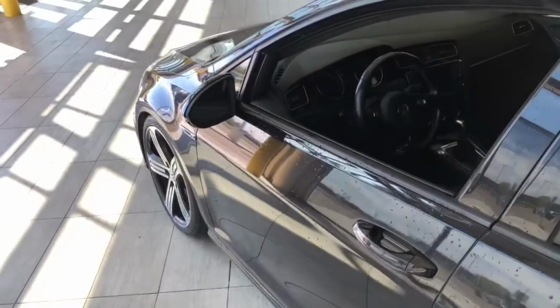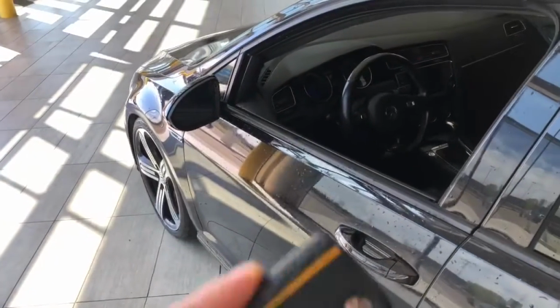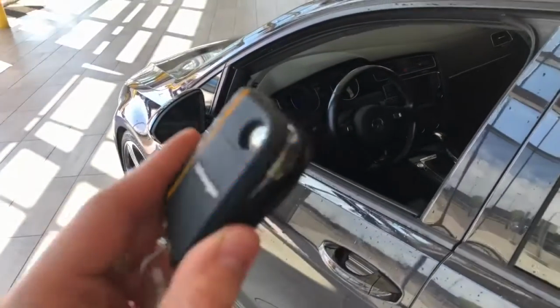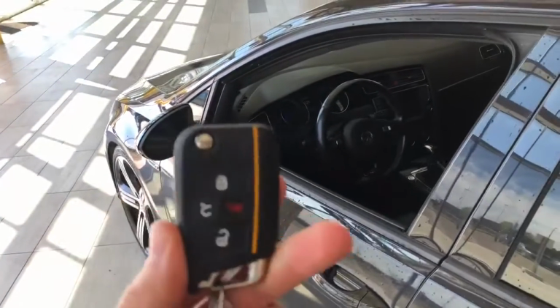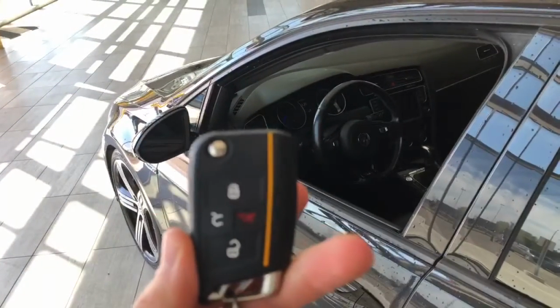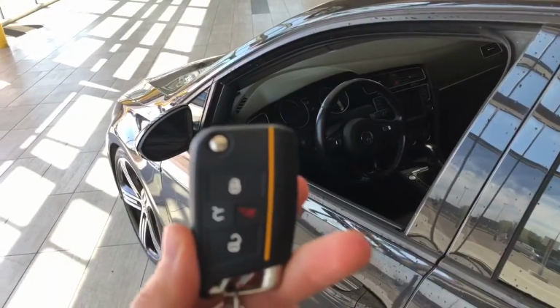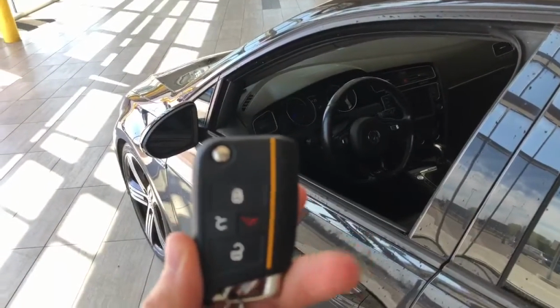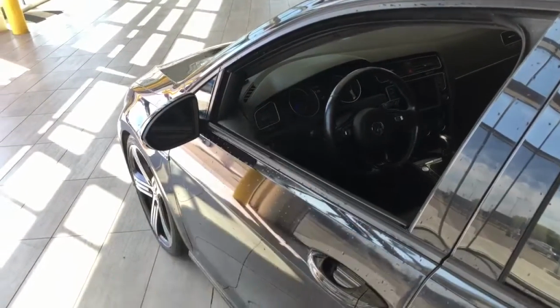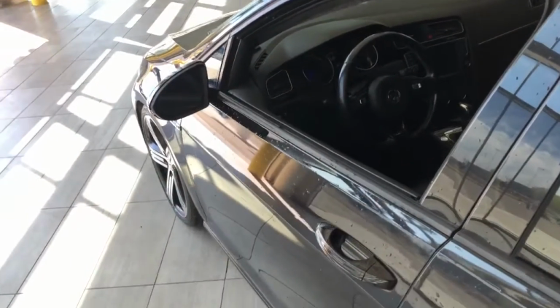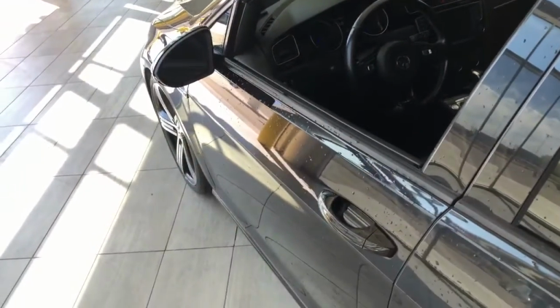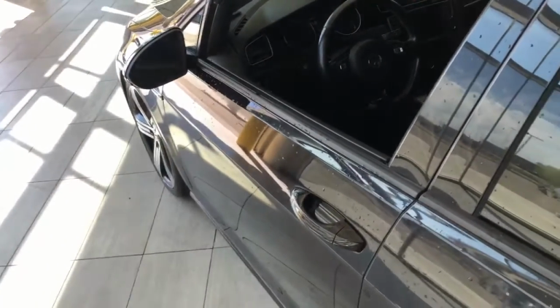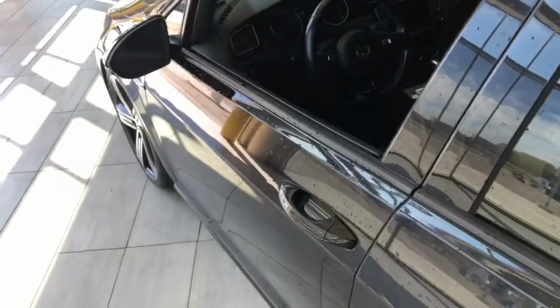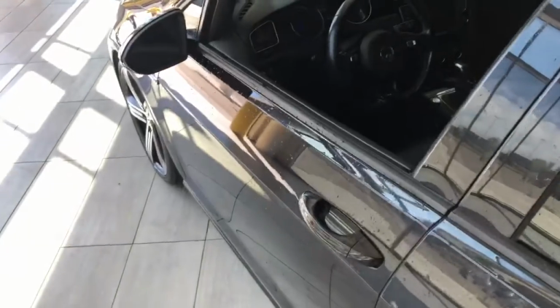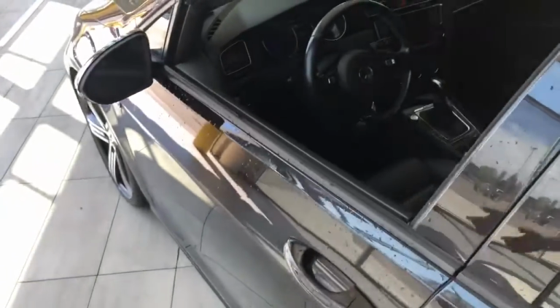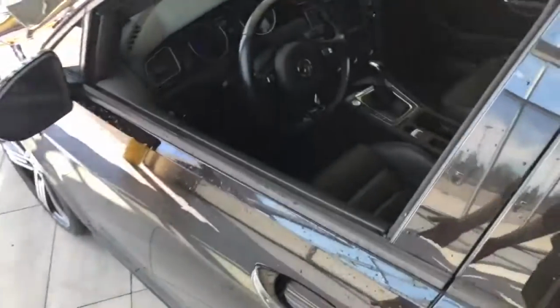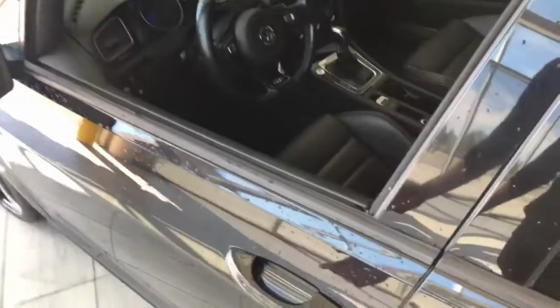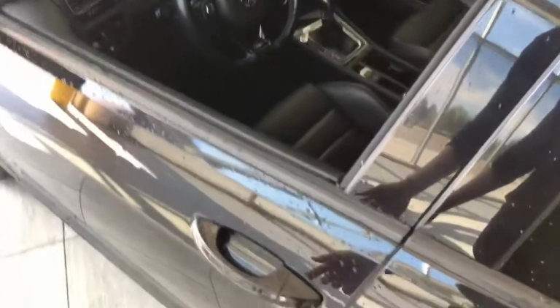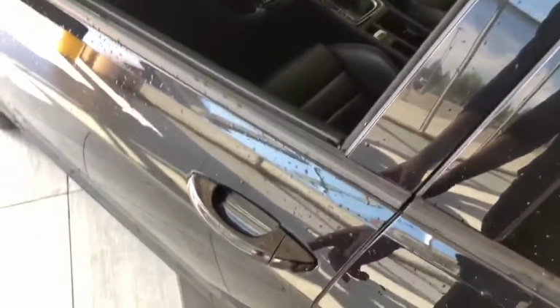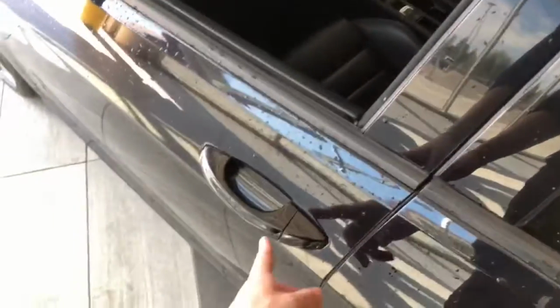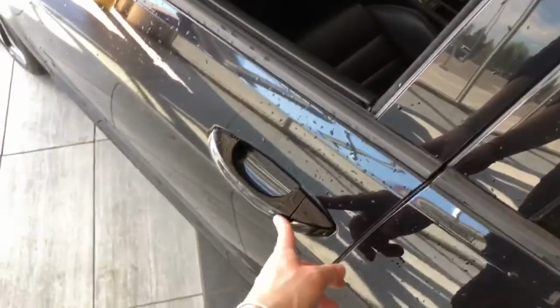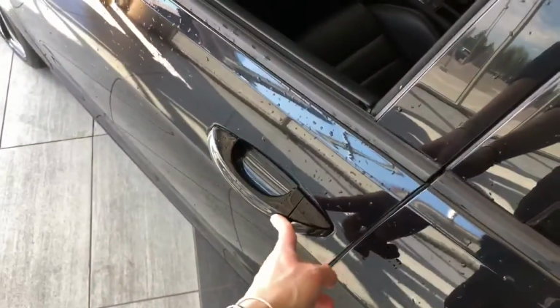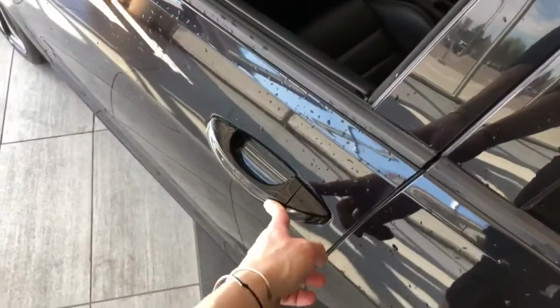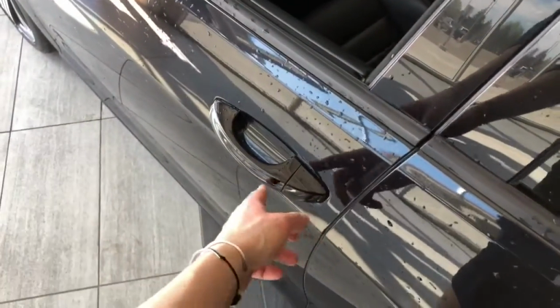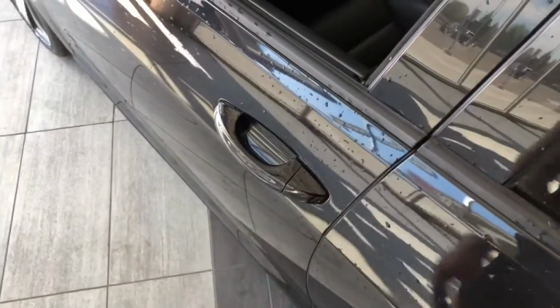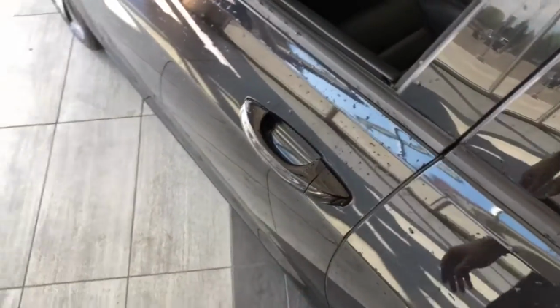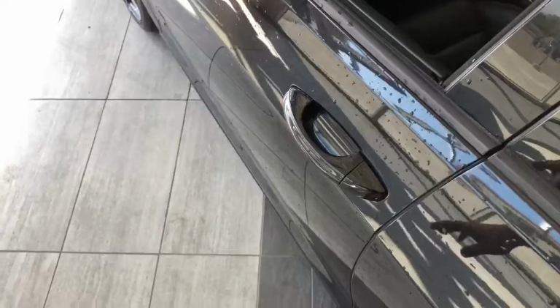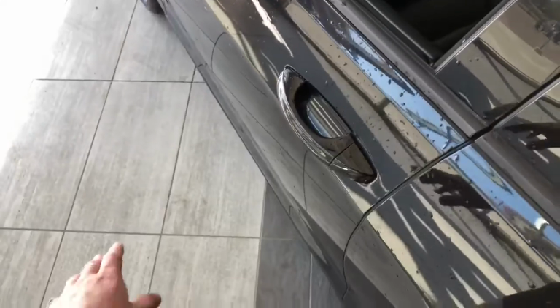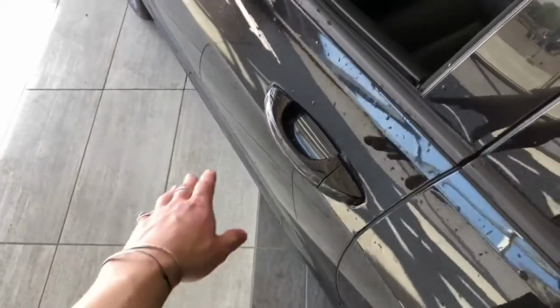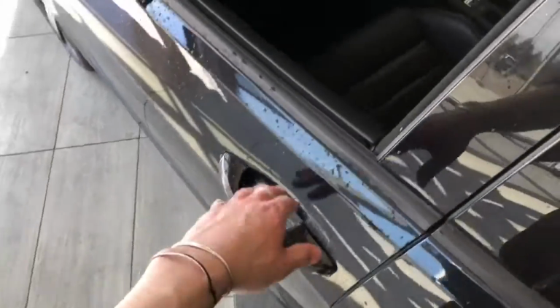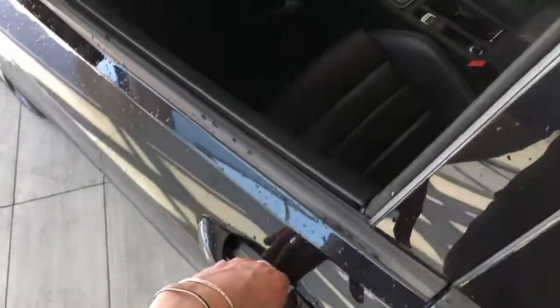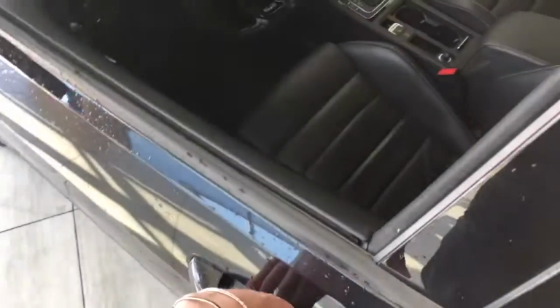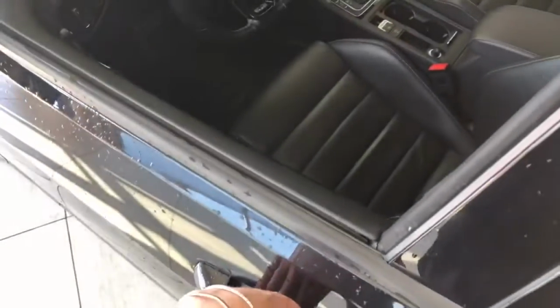Helping us inside is our key fob — it has our lock and unlock button. This Golf does have a smart key system, so we can press the sill line to lock the vehicle, and to unlock it, it's as easy as putting our hand inside the door handle.